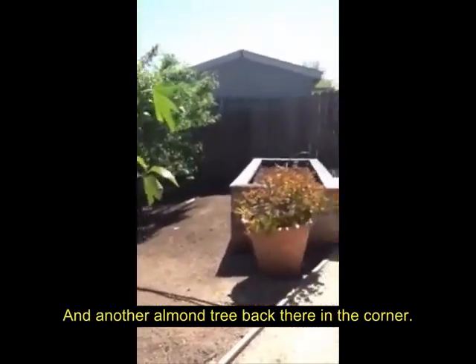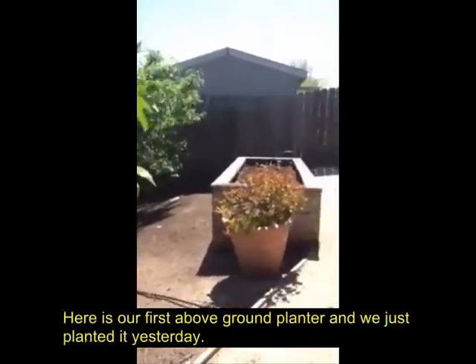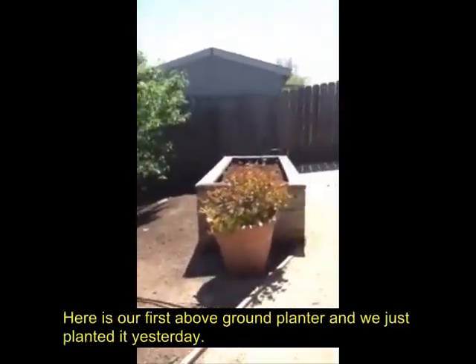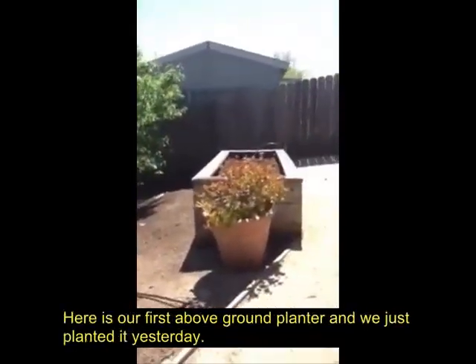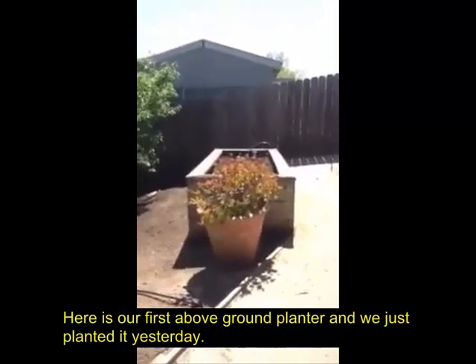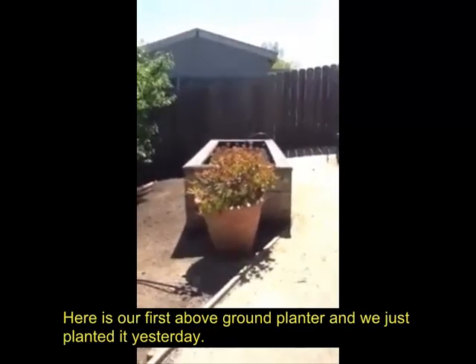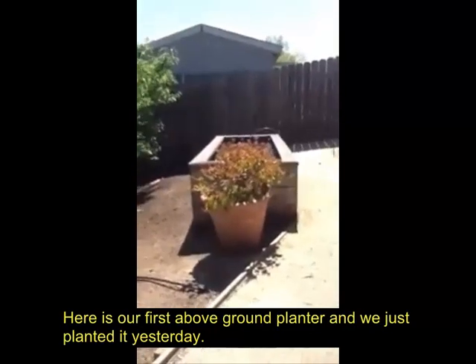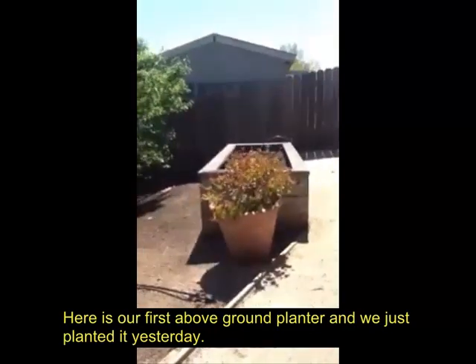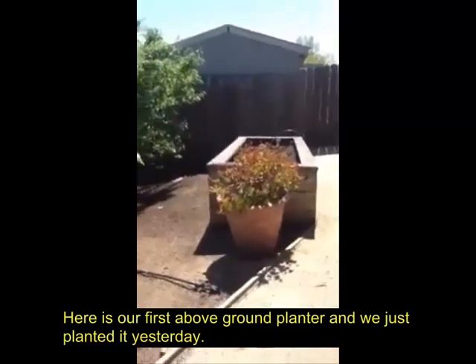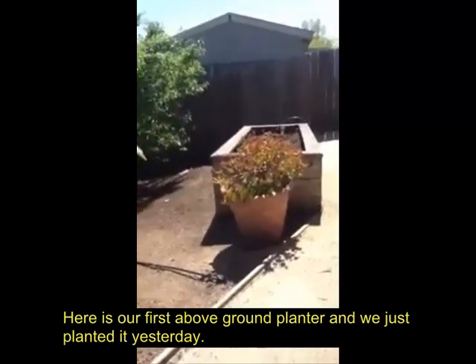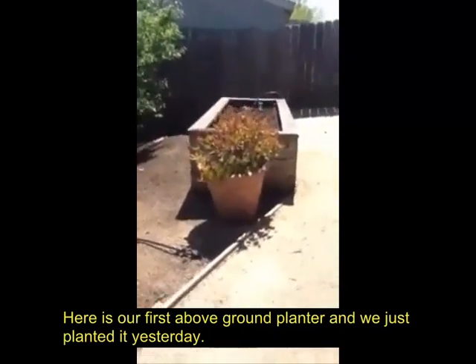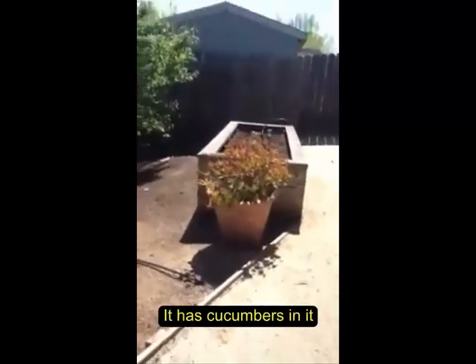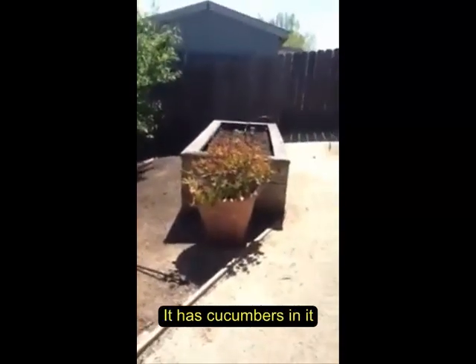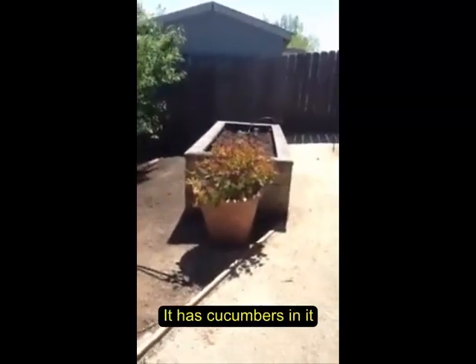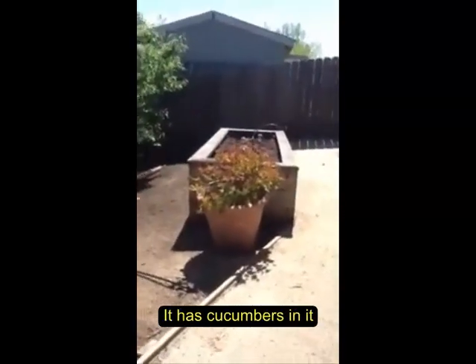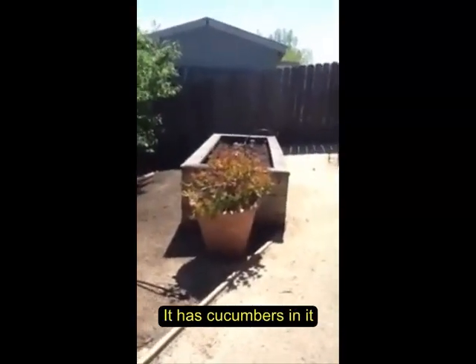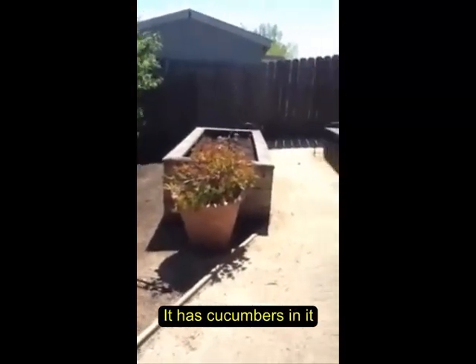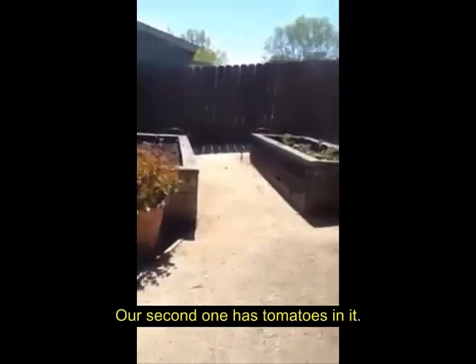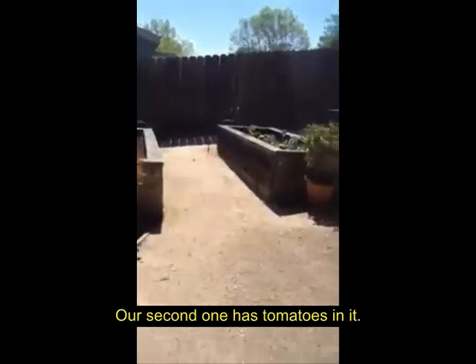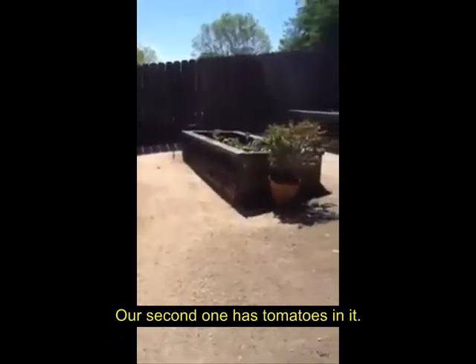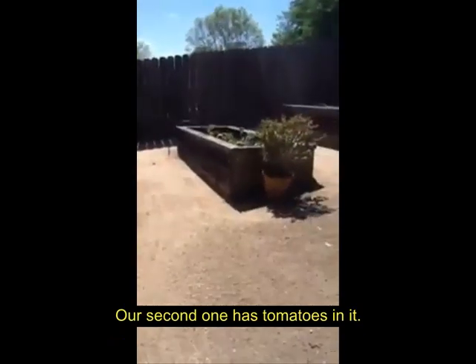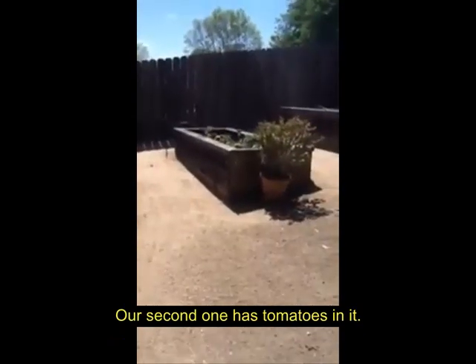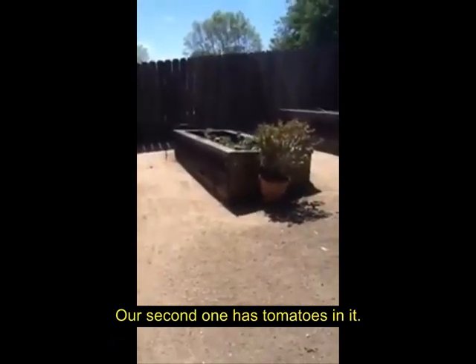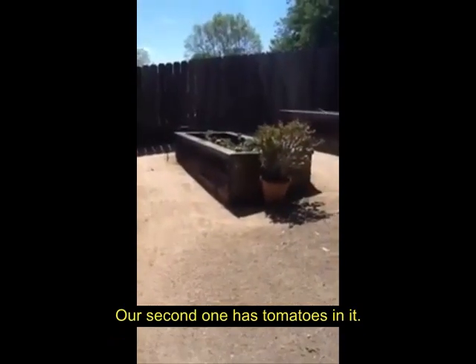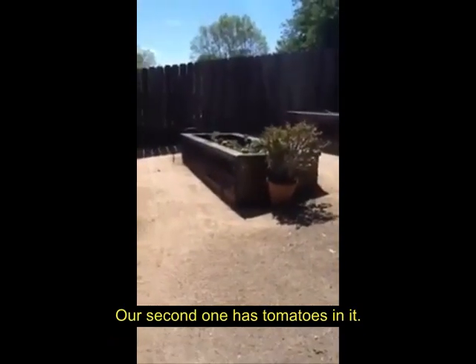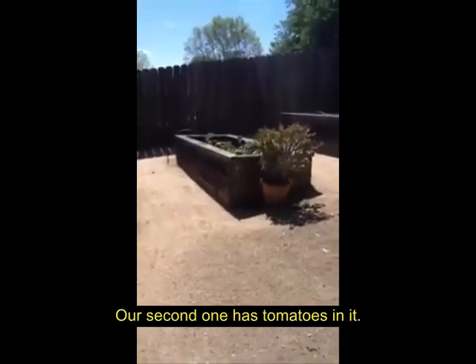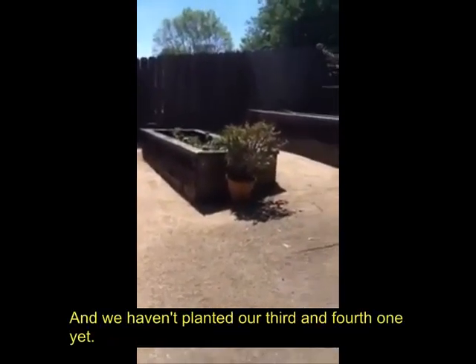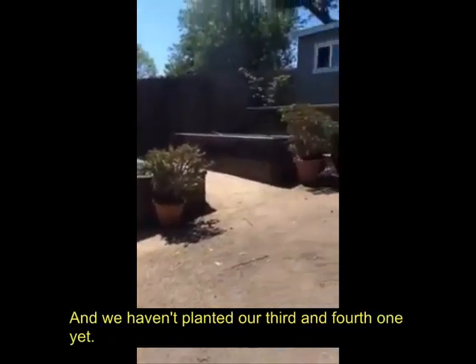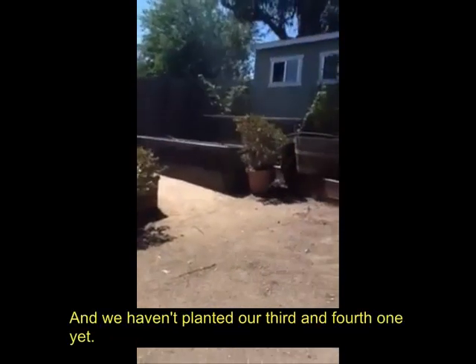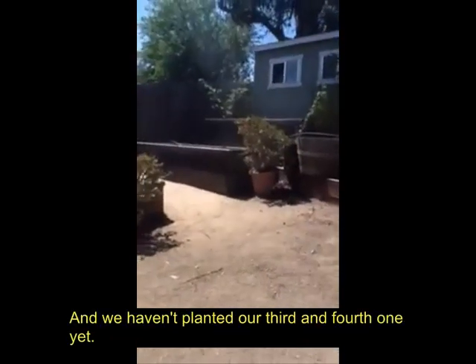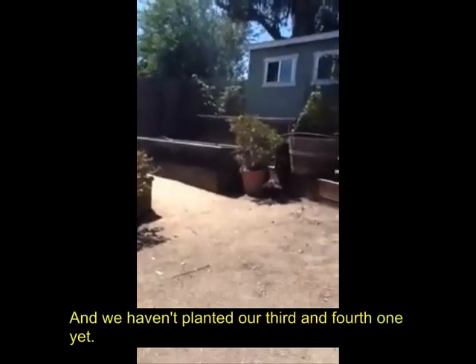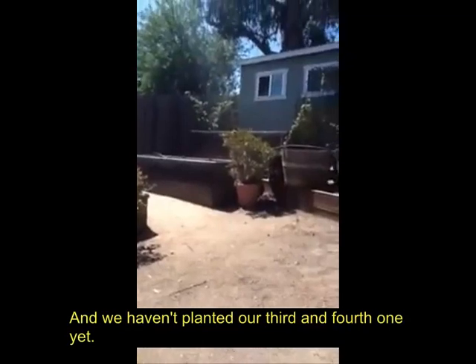Here's our first above-ground planter — we just planted it yesterday. It has cucumbers in it. Our second one has tomatoes in it. And we haven't planted our third and fourth one yet.